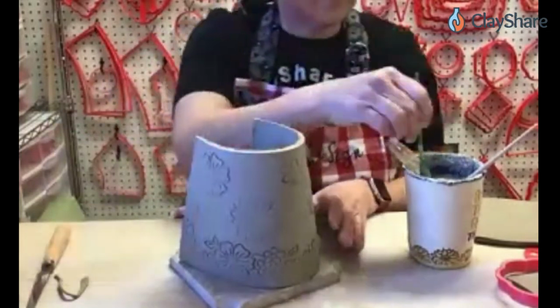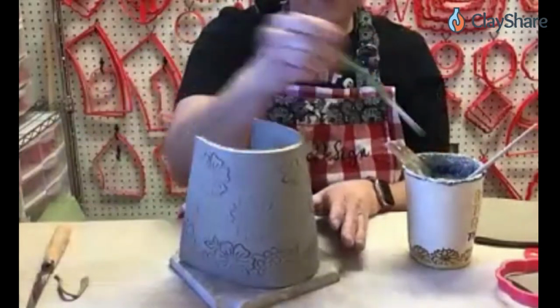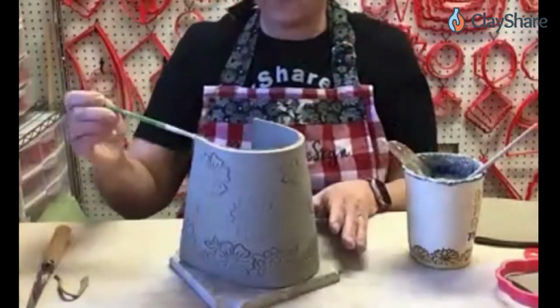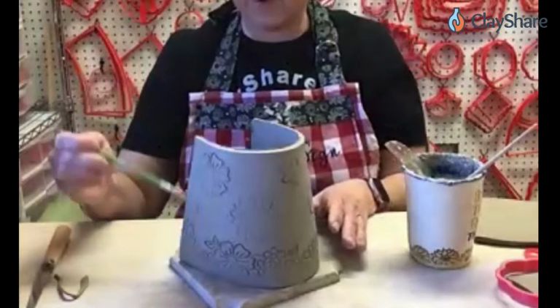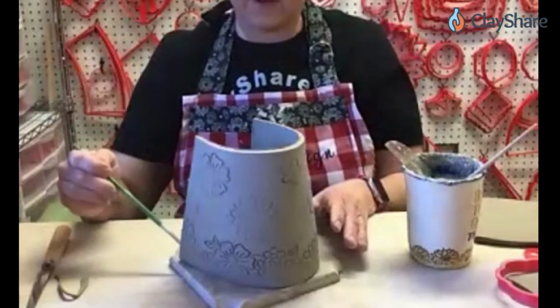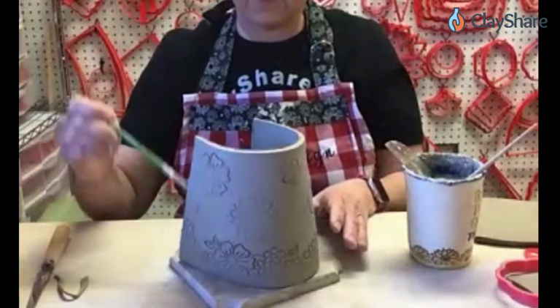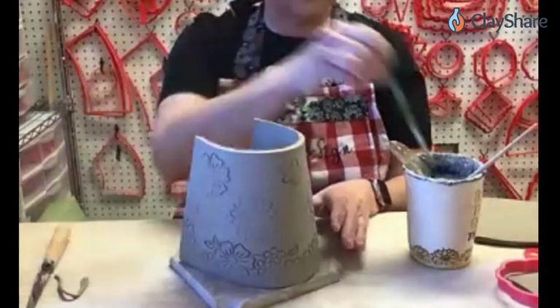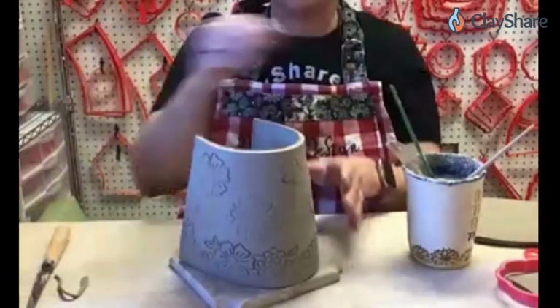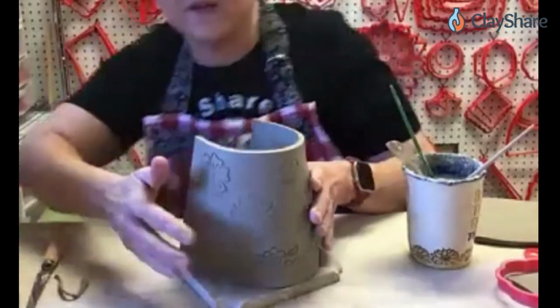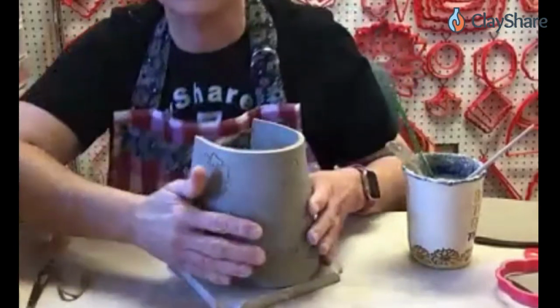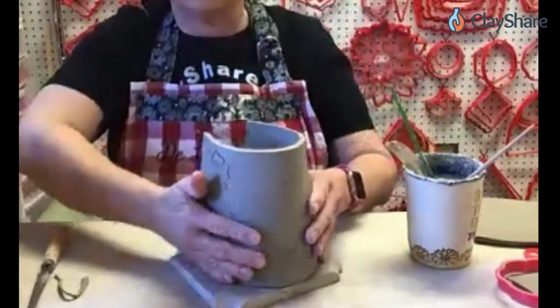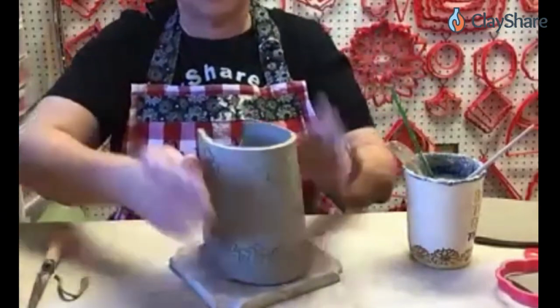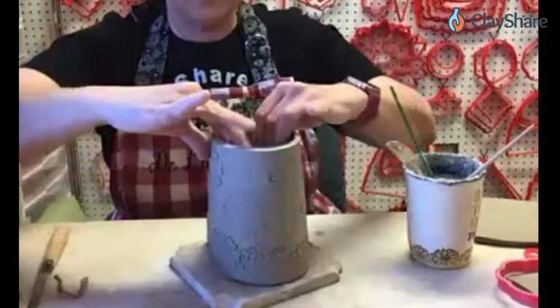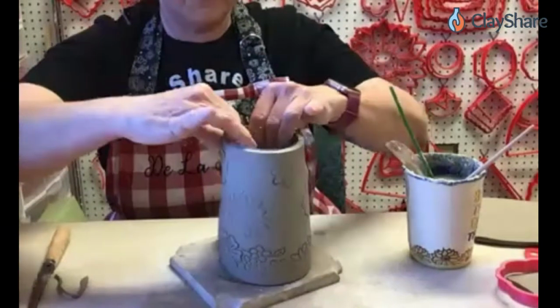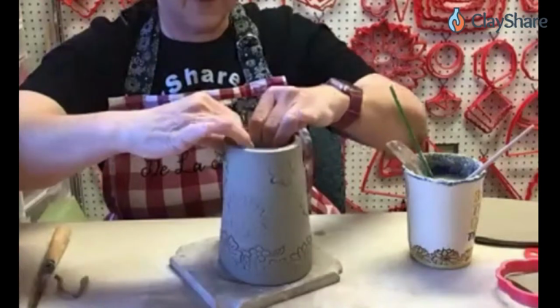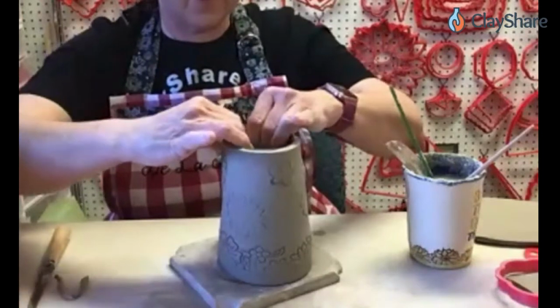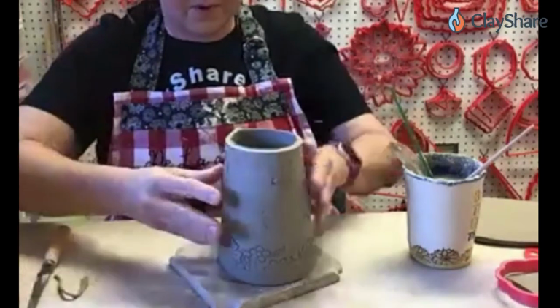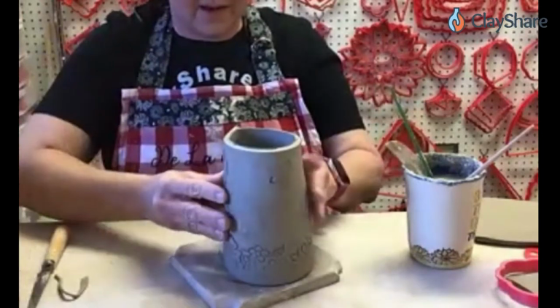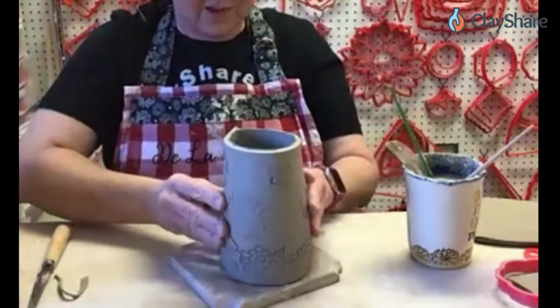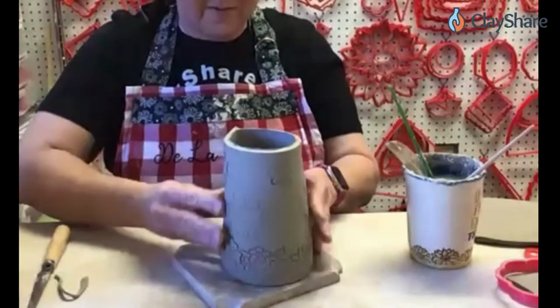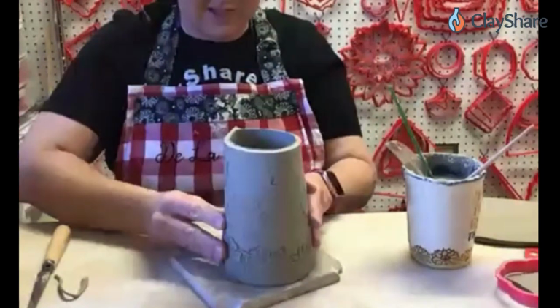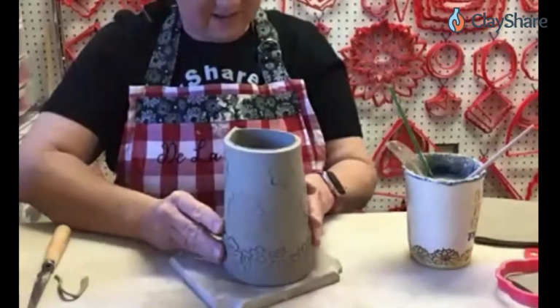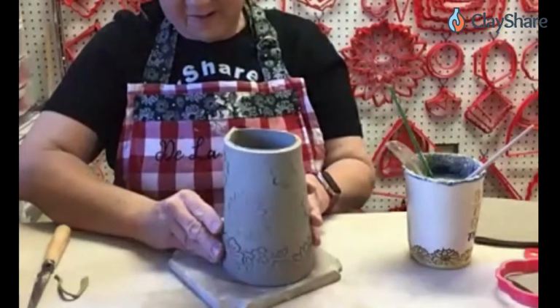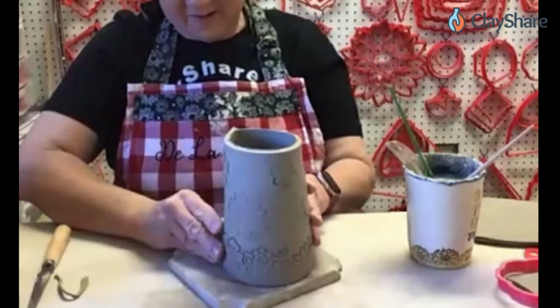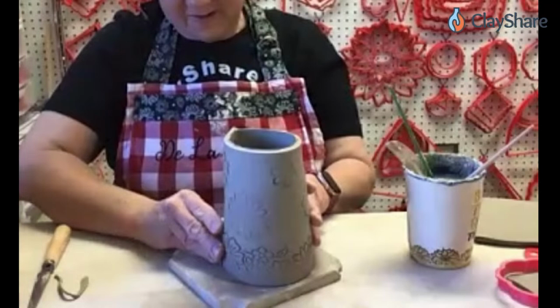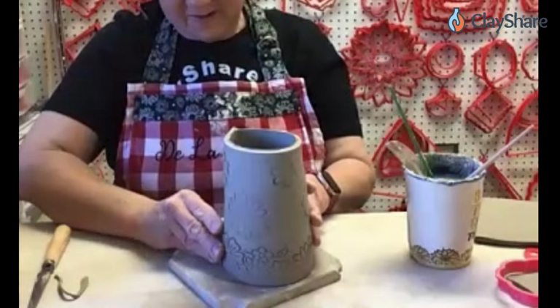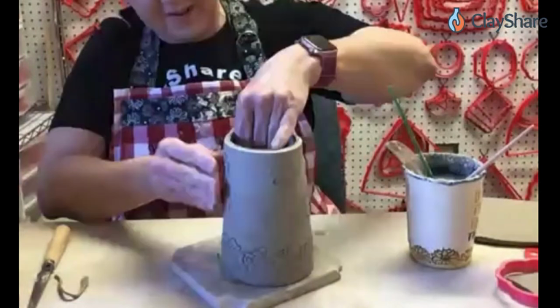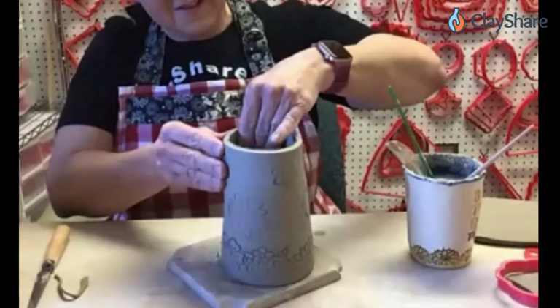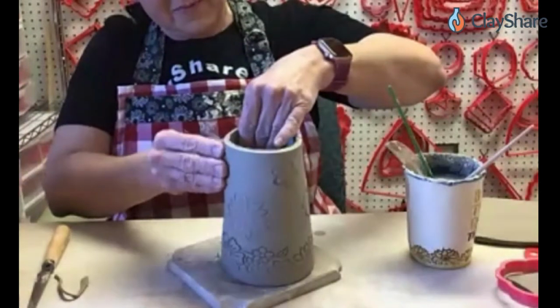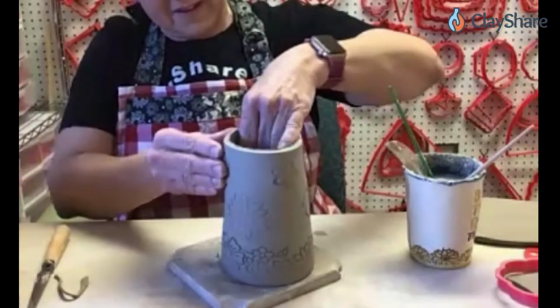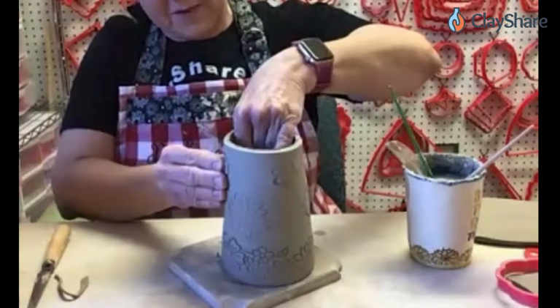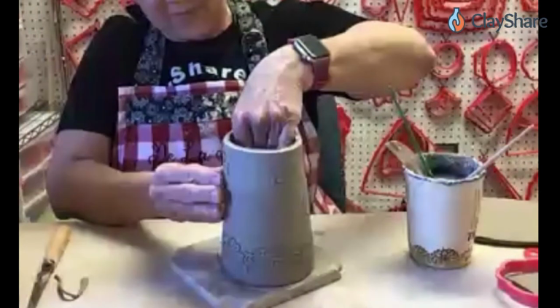I think this design would be really cute too with an overlap and buttons like you've done before. Wouldn't that be adorable for a little canister vase? Definitely going to have to make some that way.